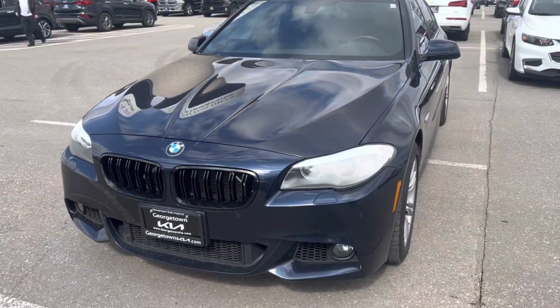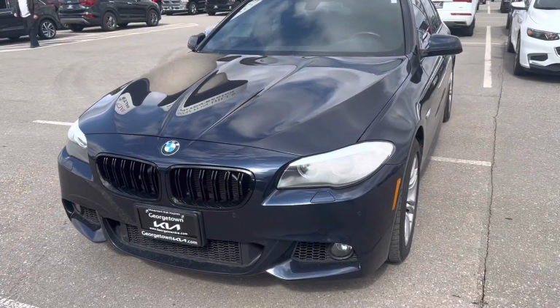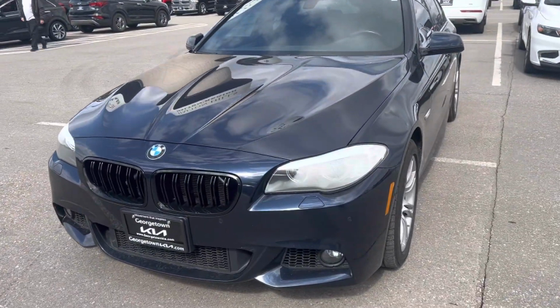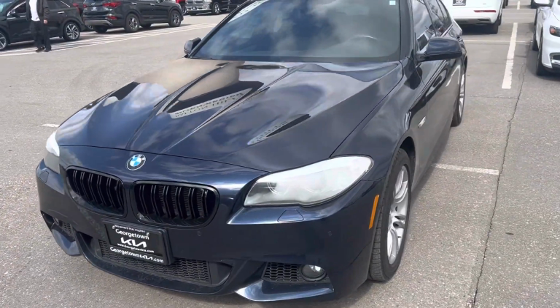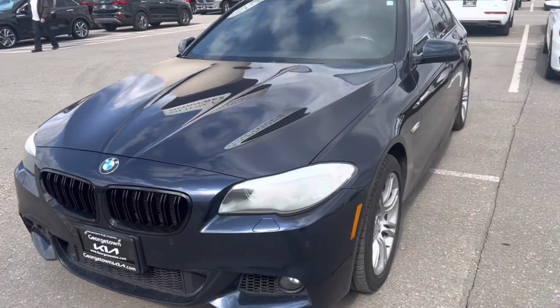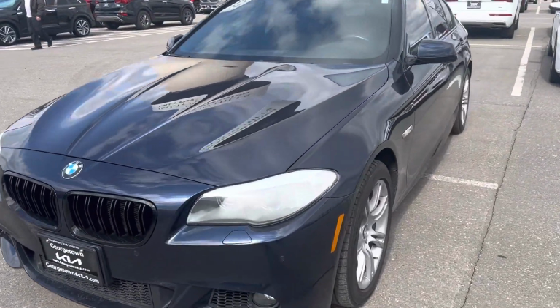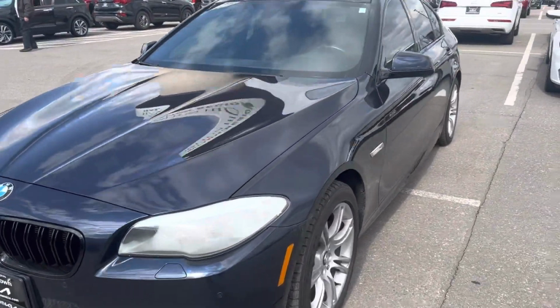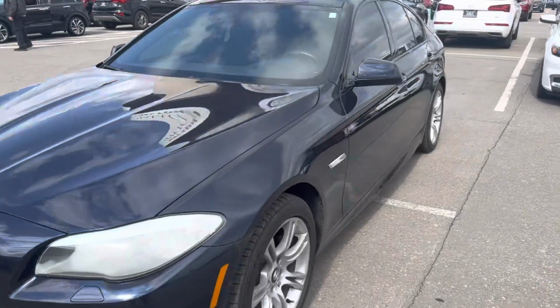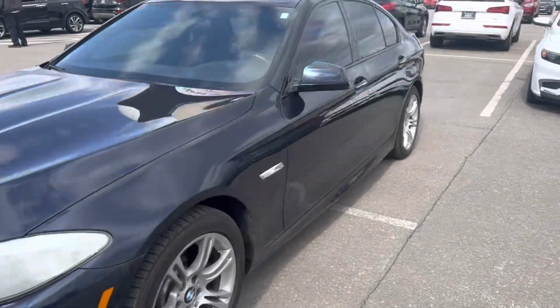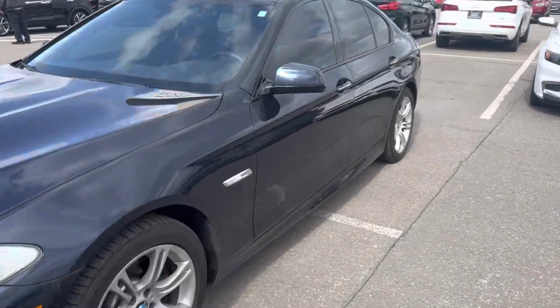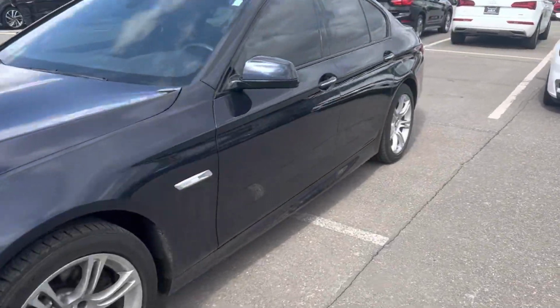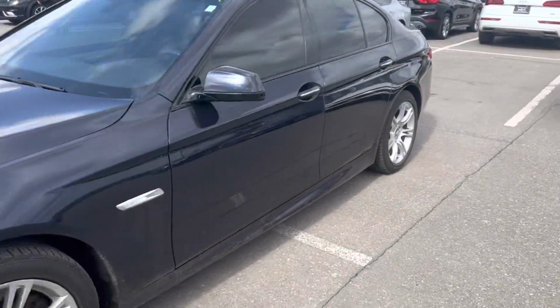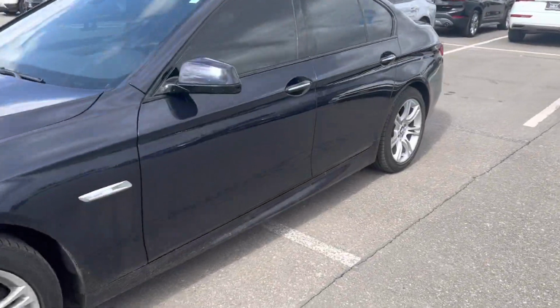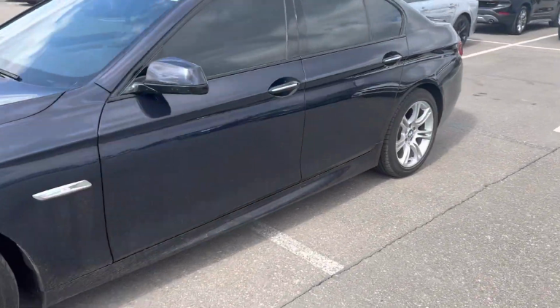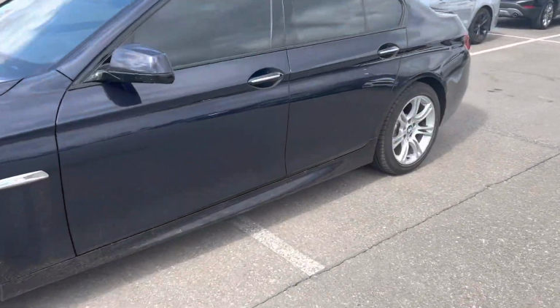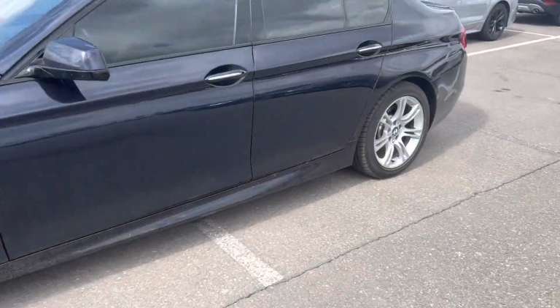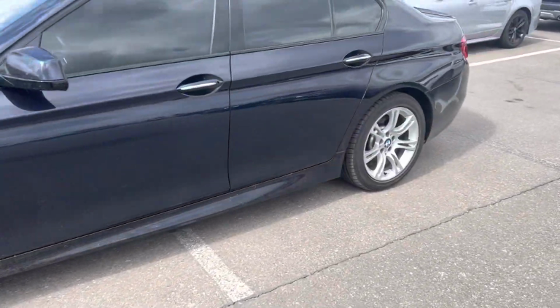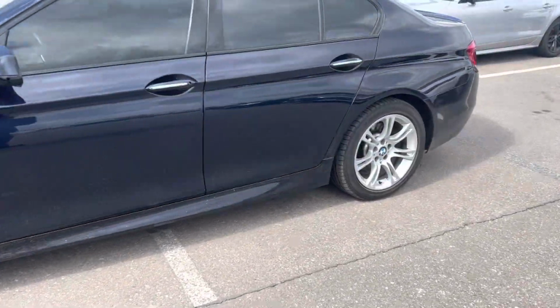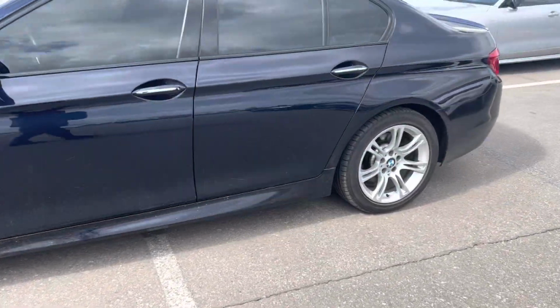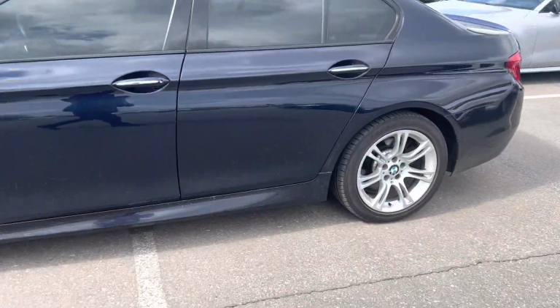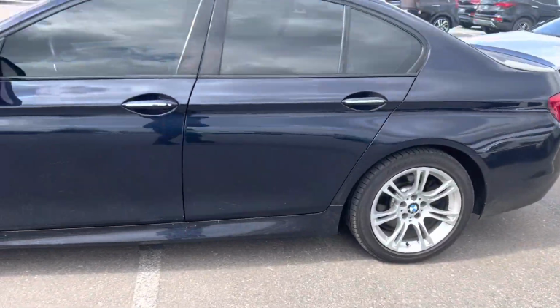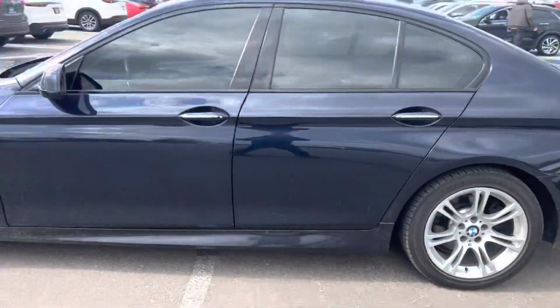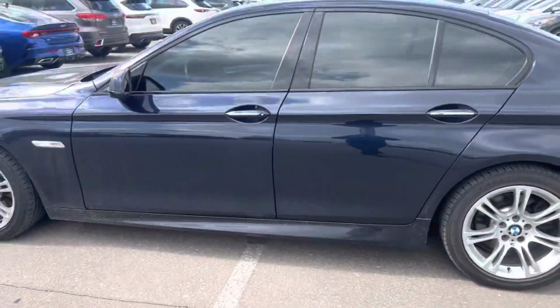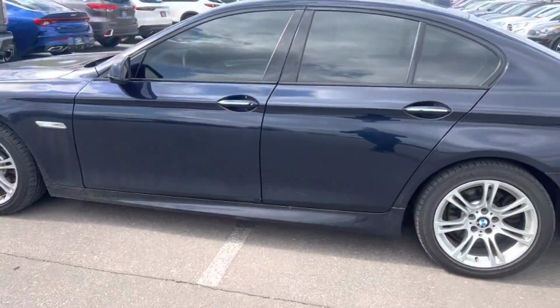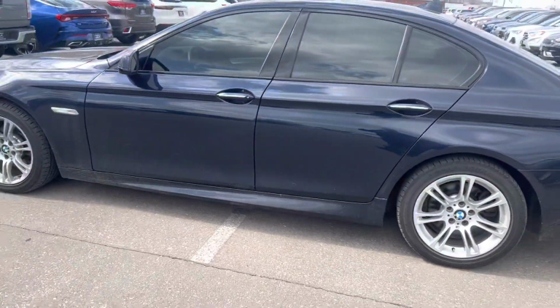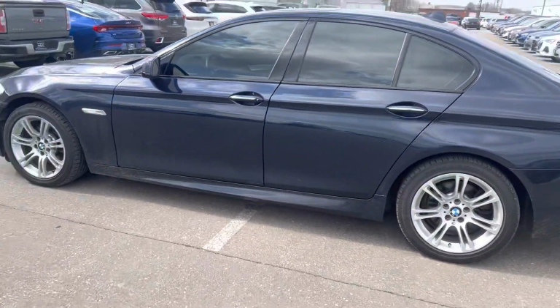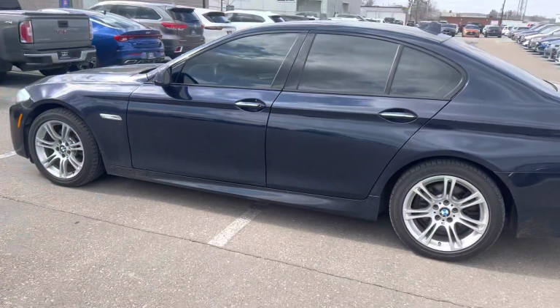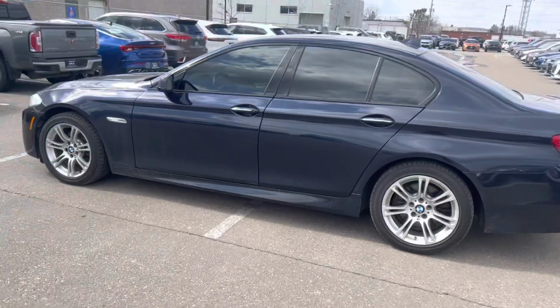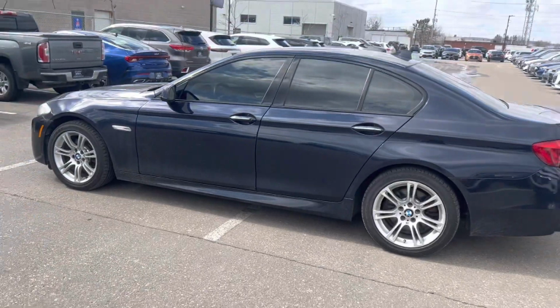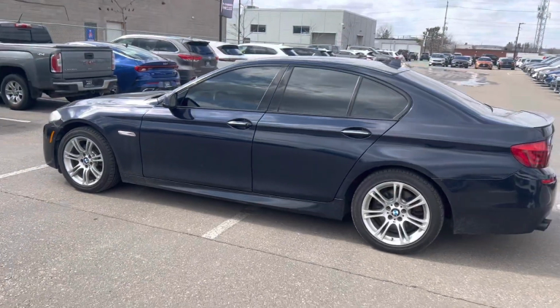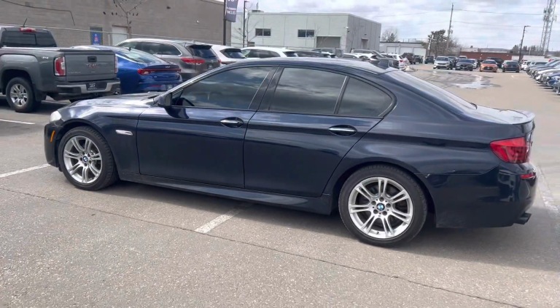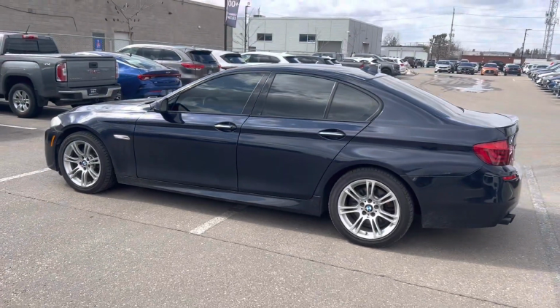Hopefully this quick look will help and we'll see you soon for a test drive. Again it's Gavin from Georgetown Kia. Have yourself a great day.